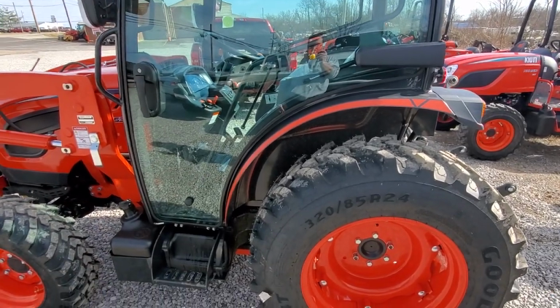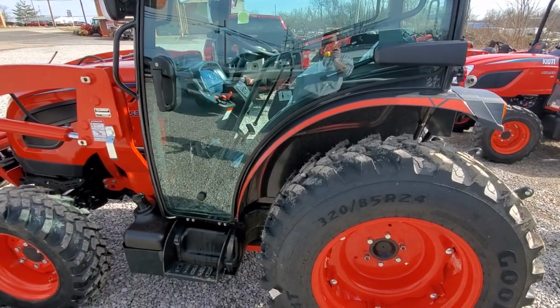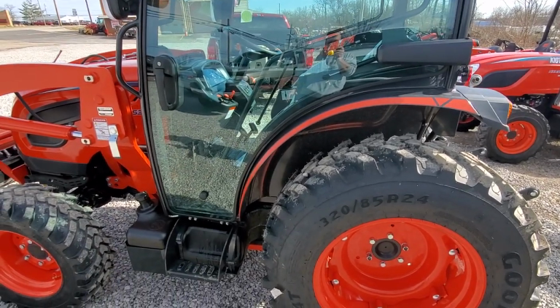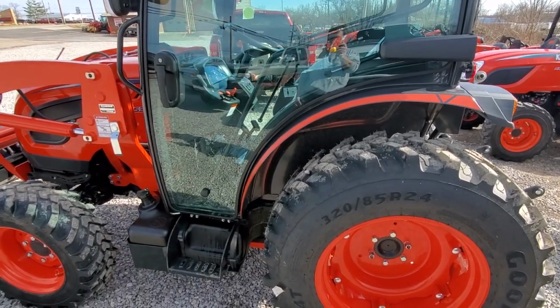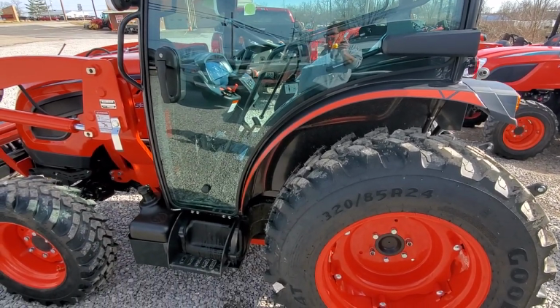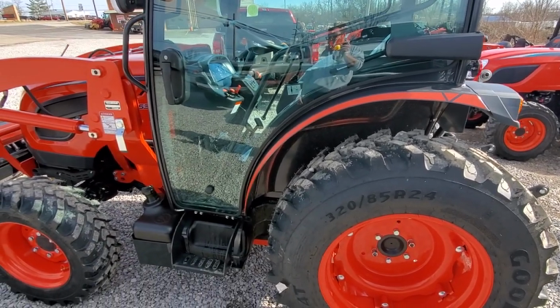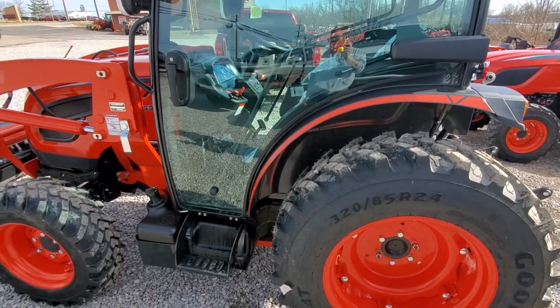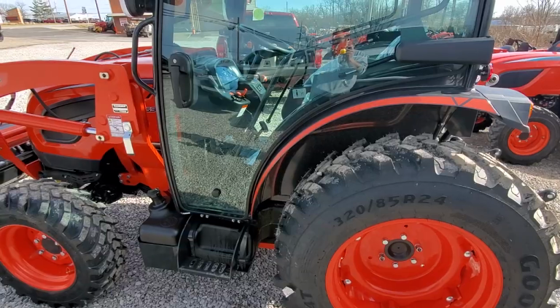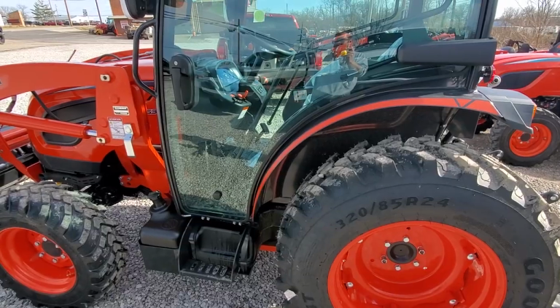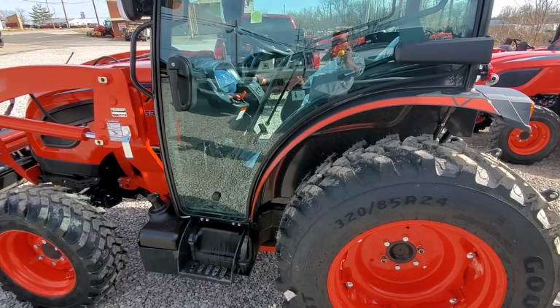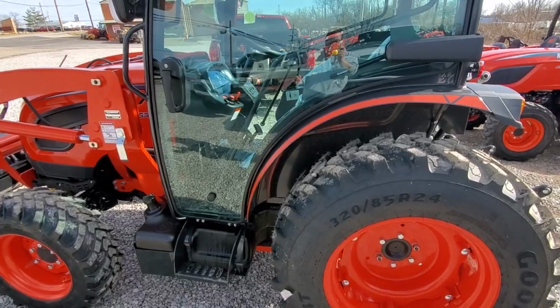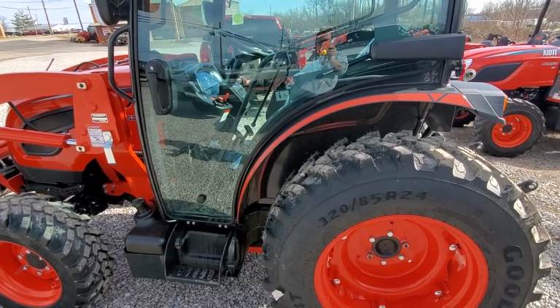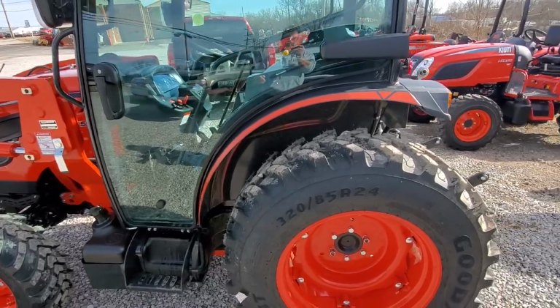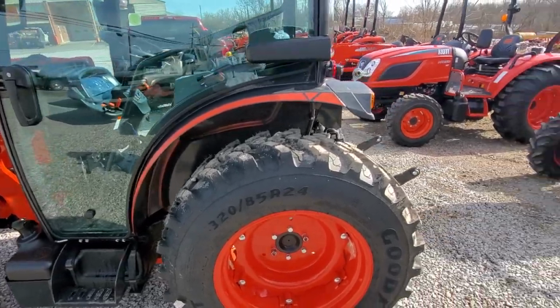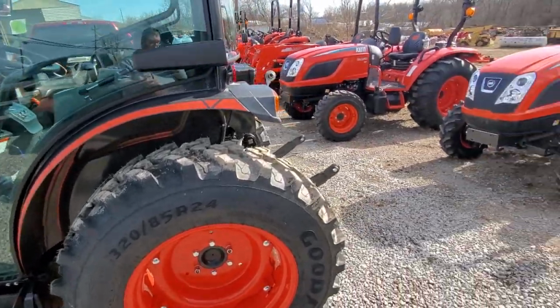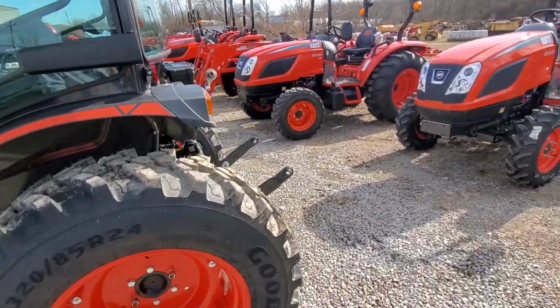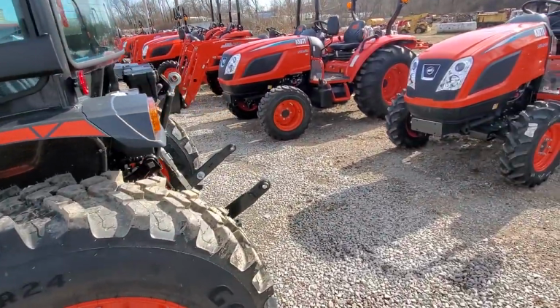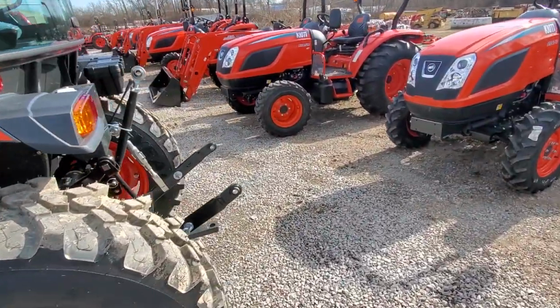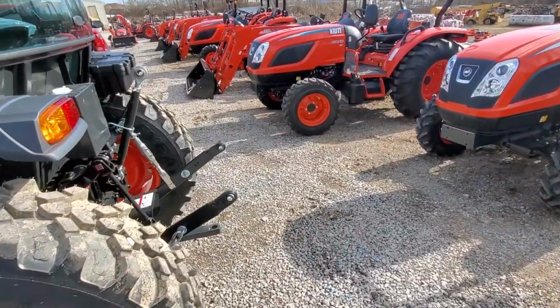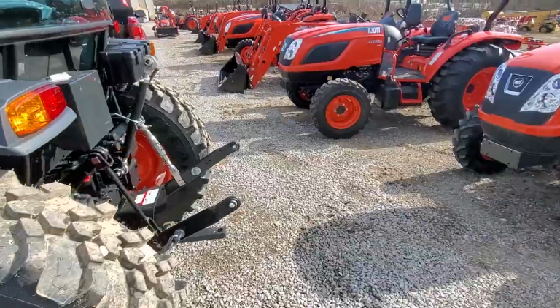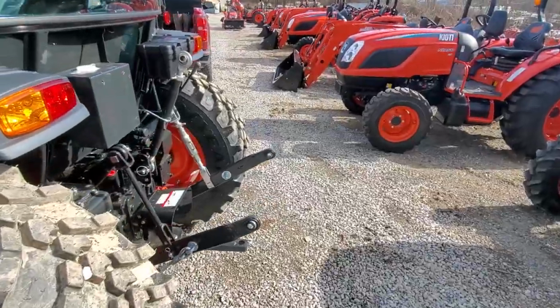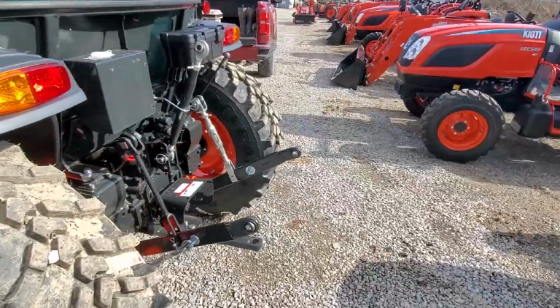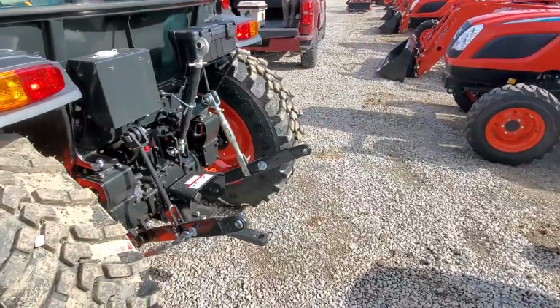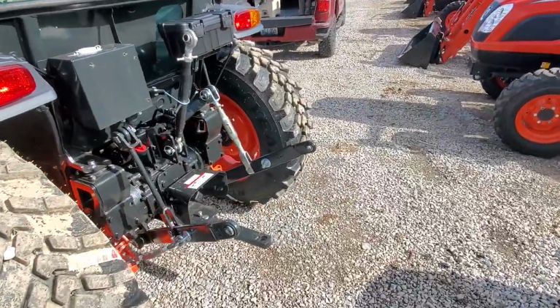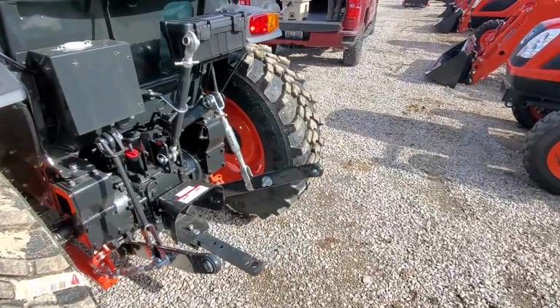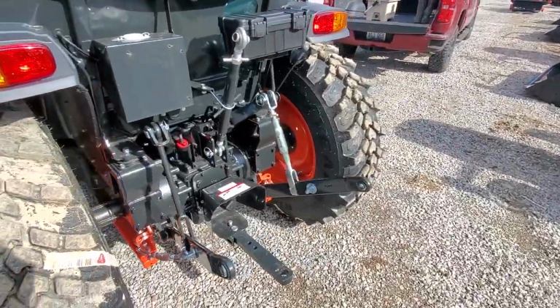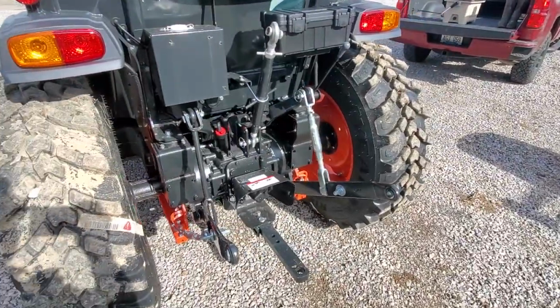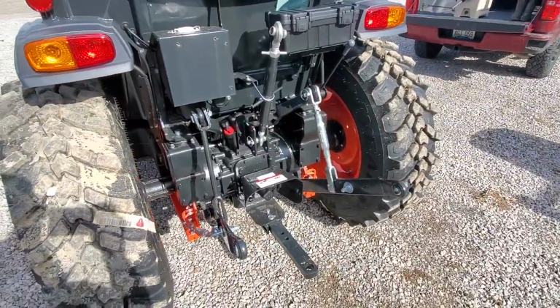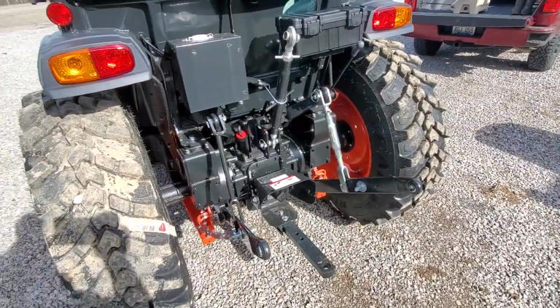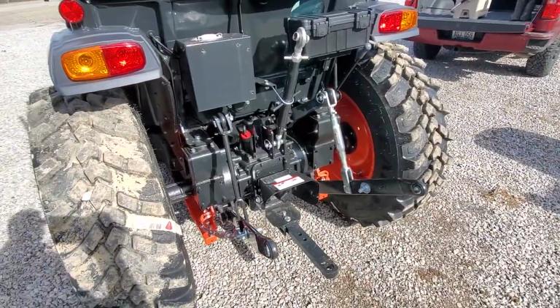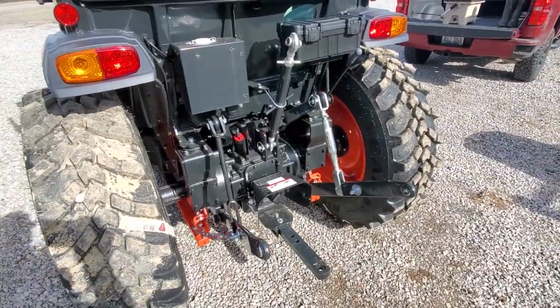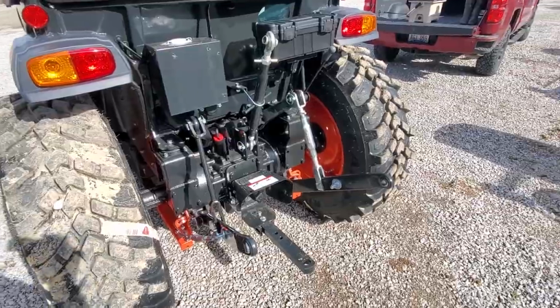So you can't put a cab on a regular DK, but you can put a cab on a hydrostat DK. A DK is in that 40 to 60 horse range. It is the first one they make and it is therefore the lightest, but not by much.